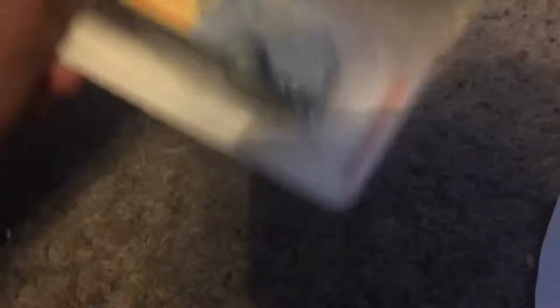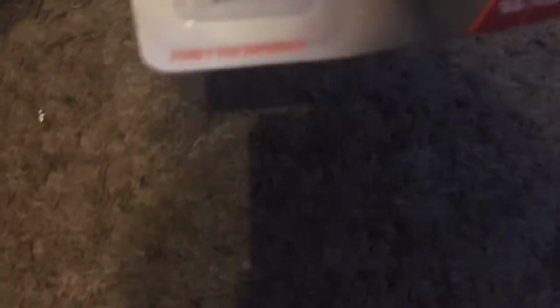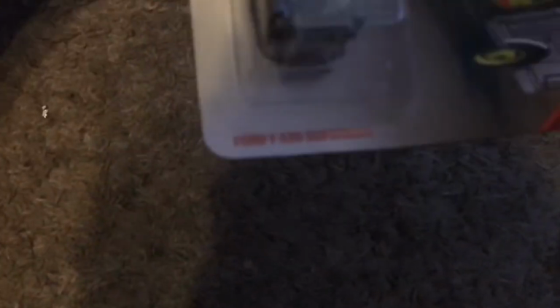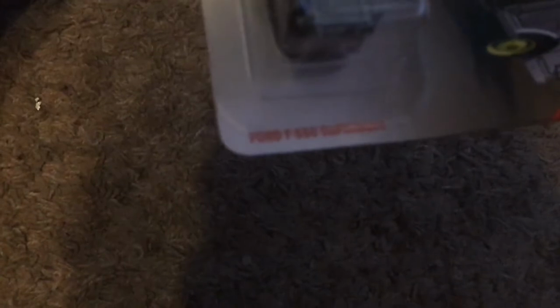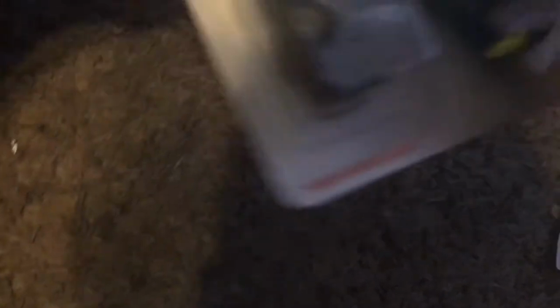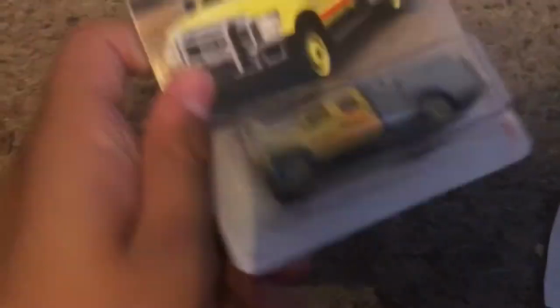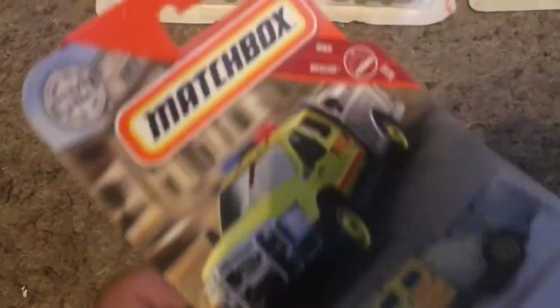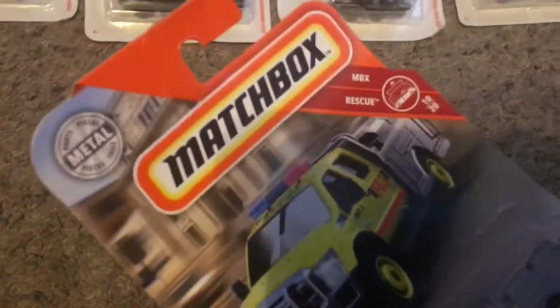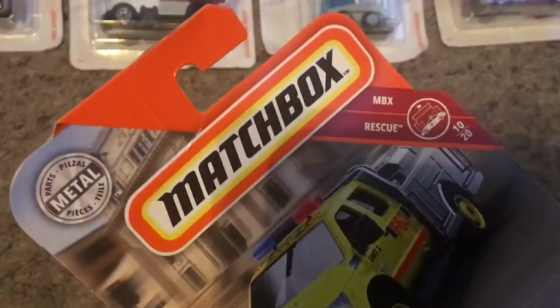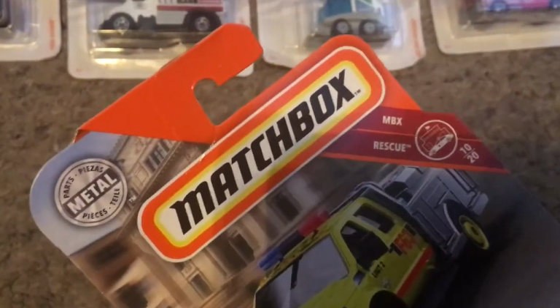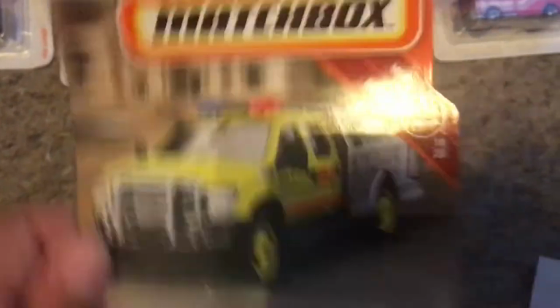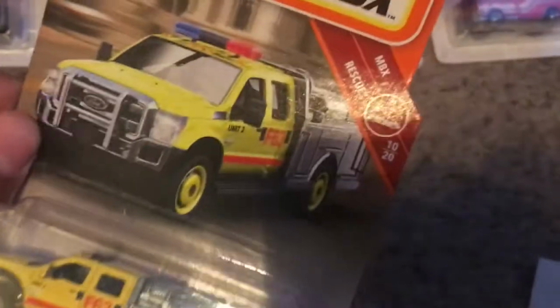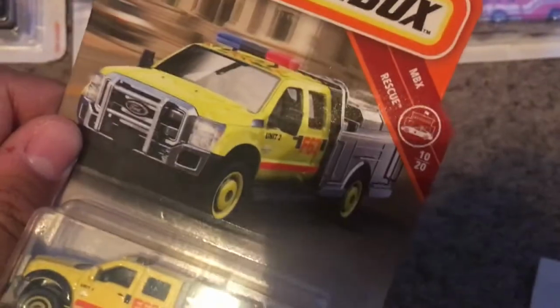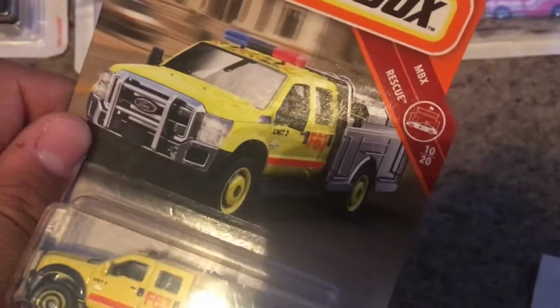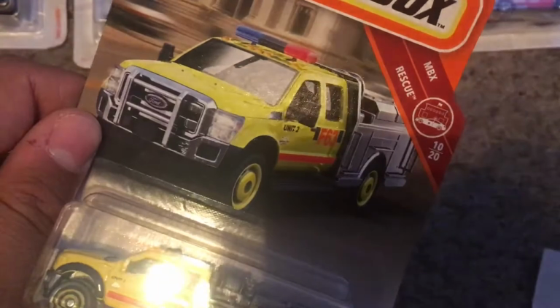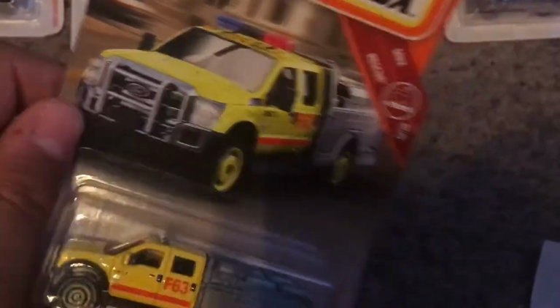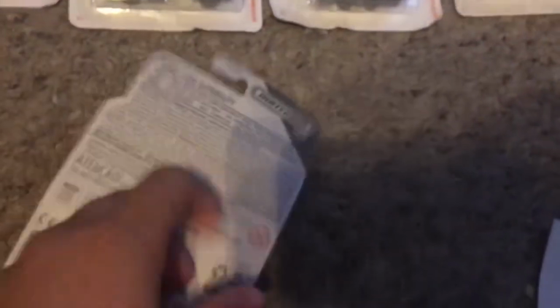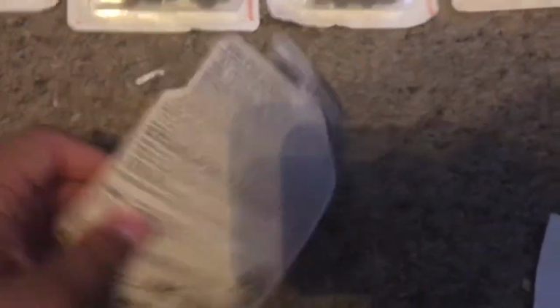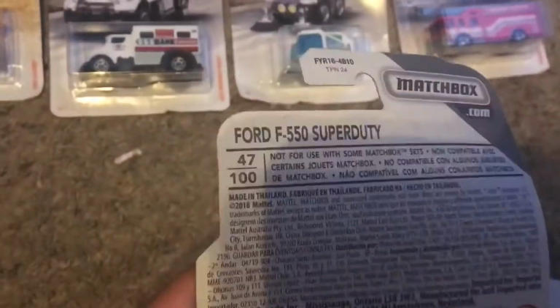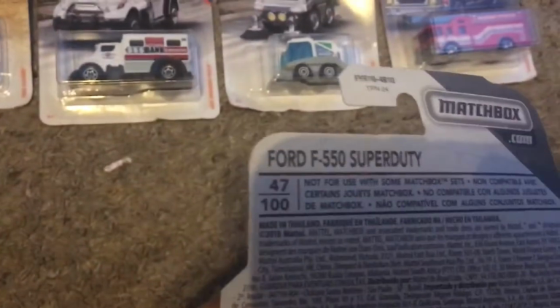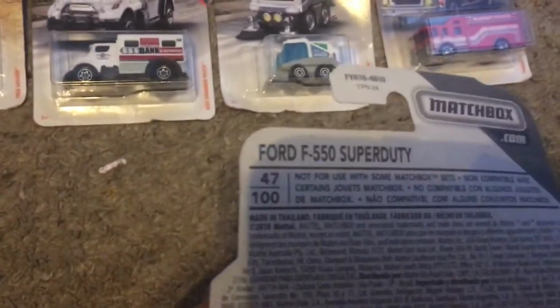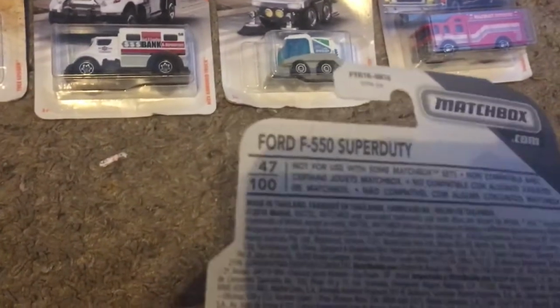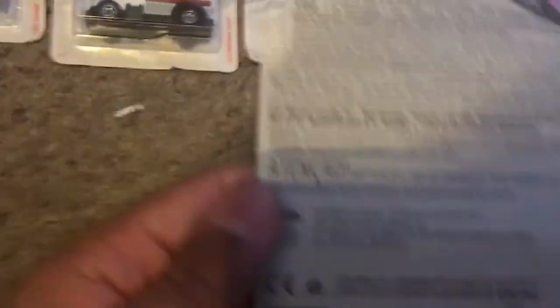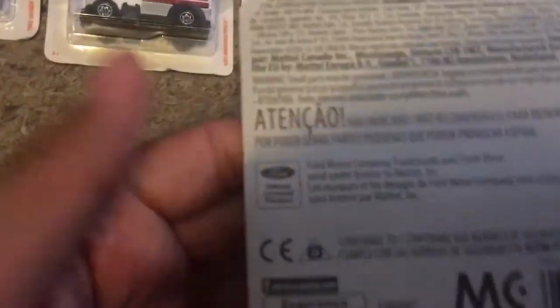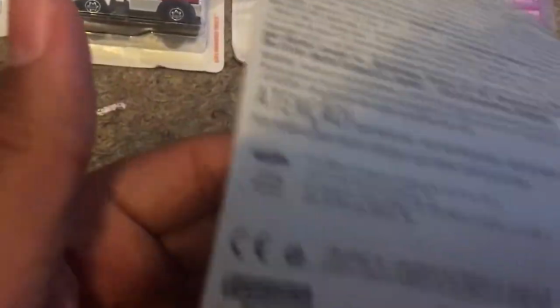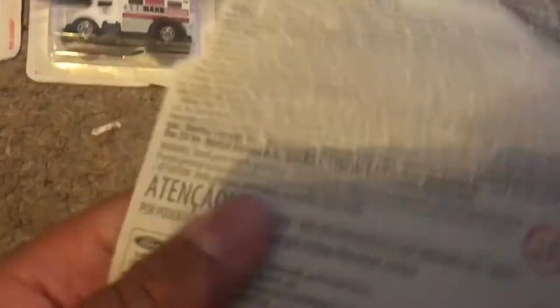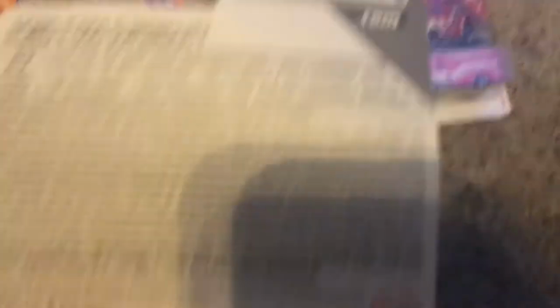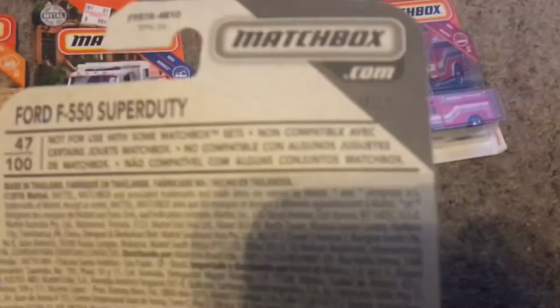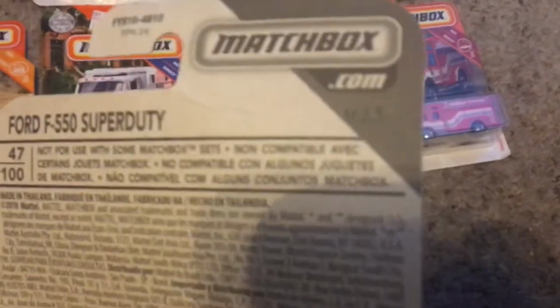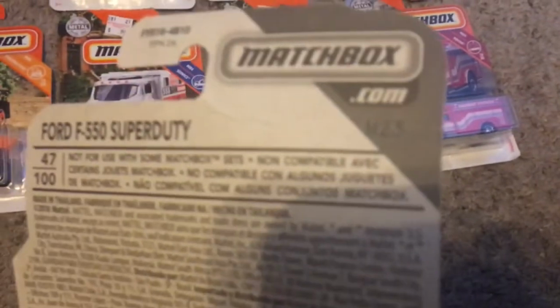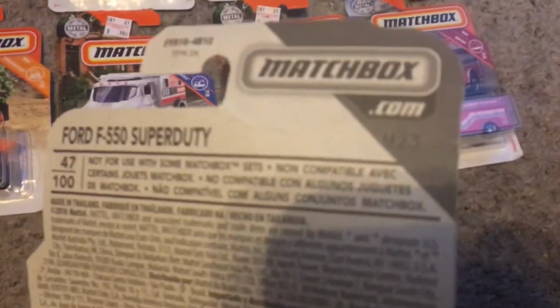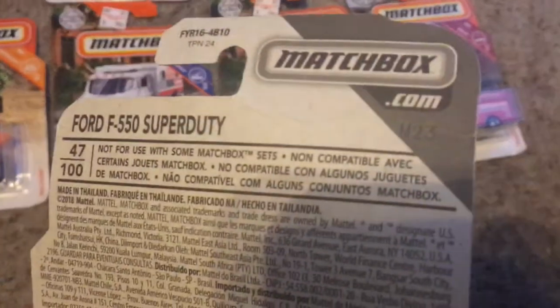This is the Ford F550 Super Duty. This is from MBX Rescue. This is number 10 out of 20, and it's number 47 out of 100. There's the Ford trademark right there. I see a code right there: M23.